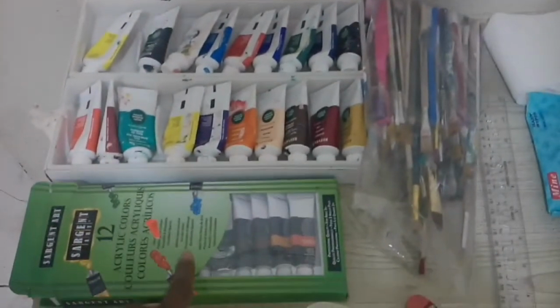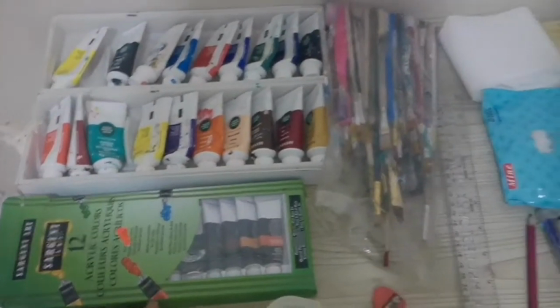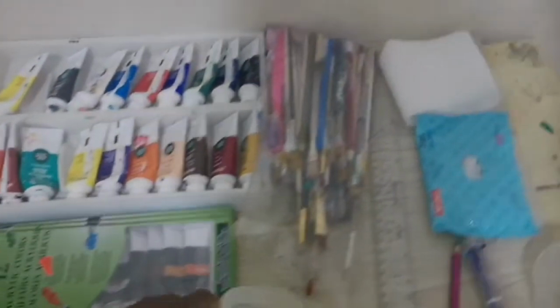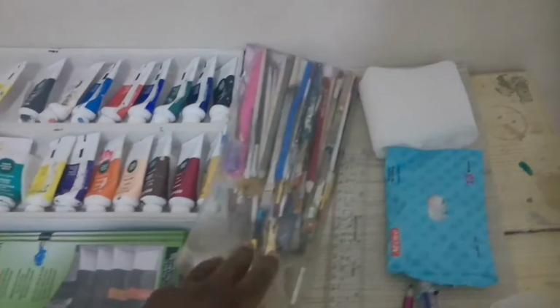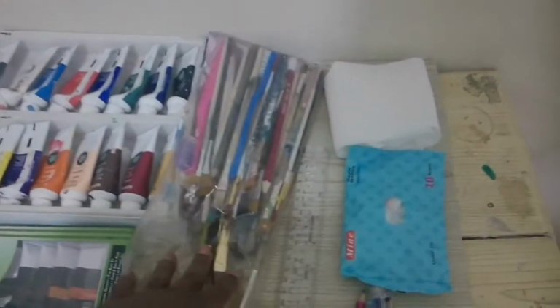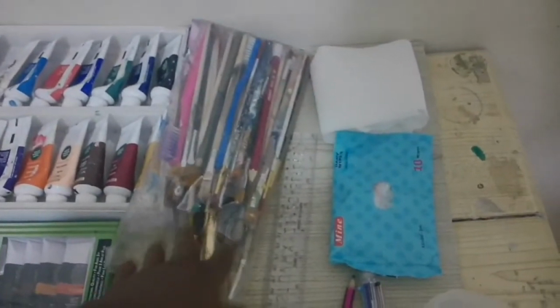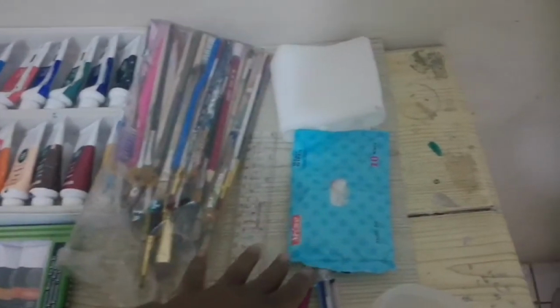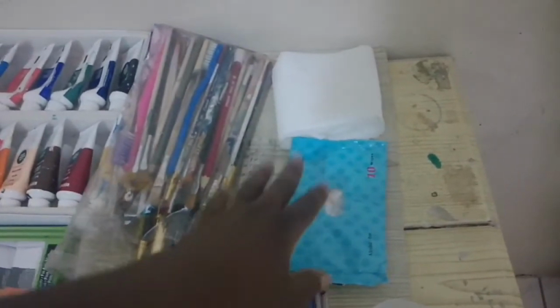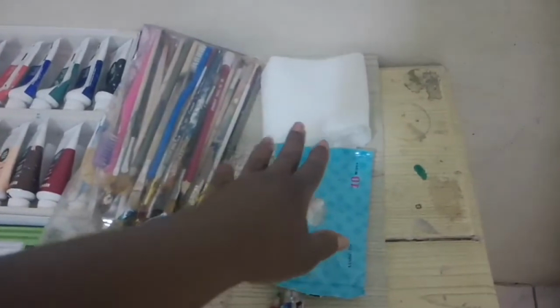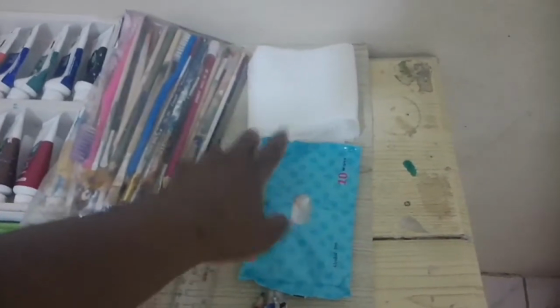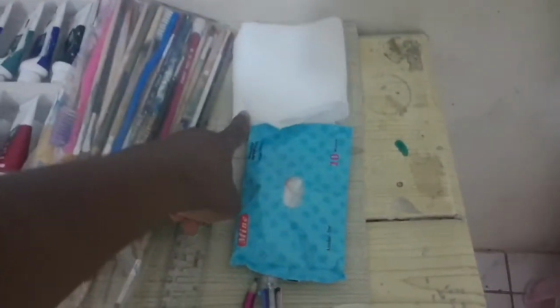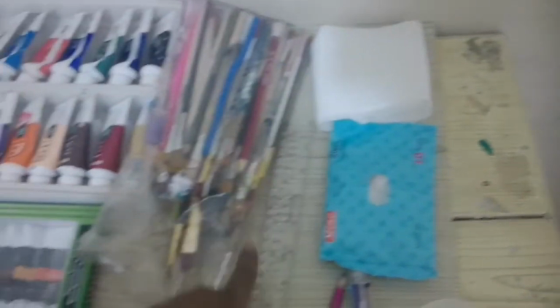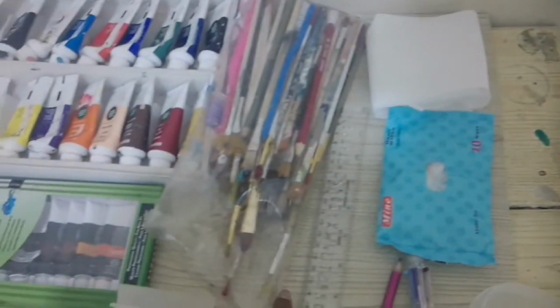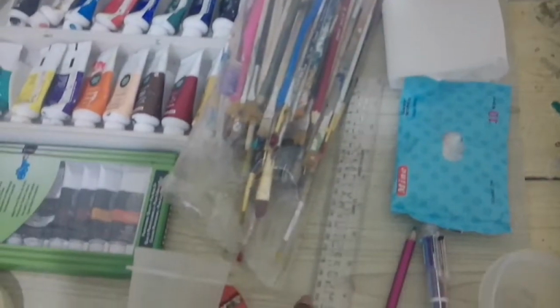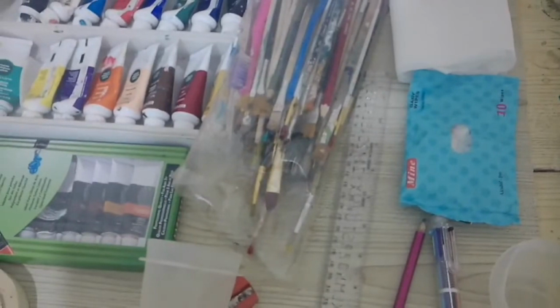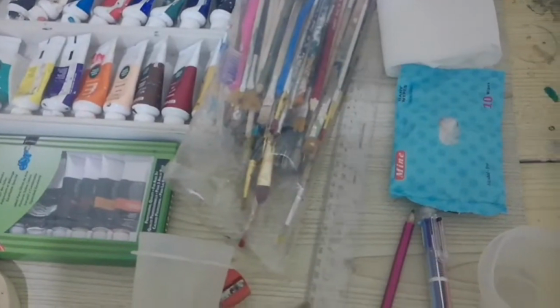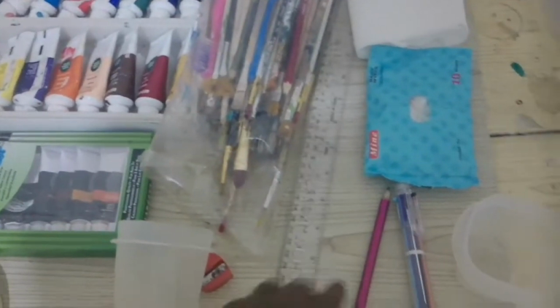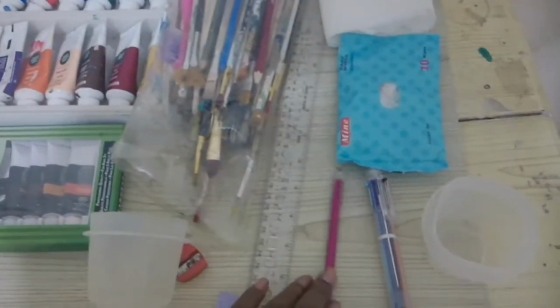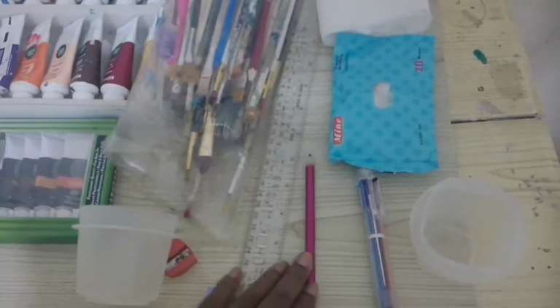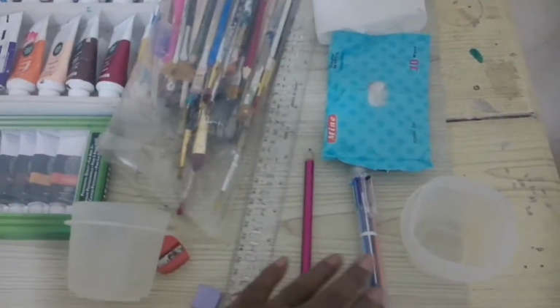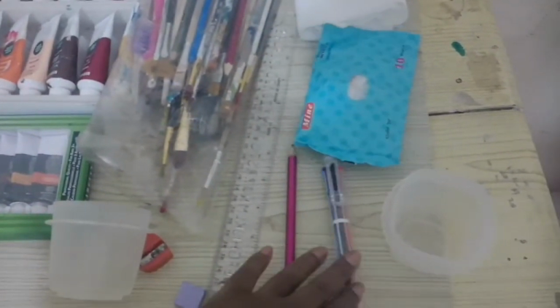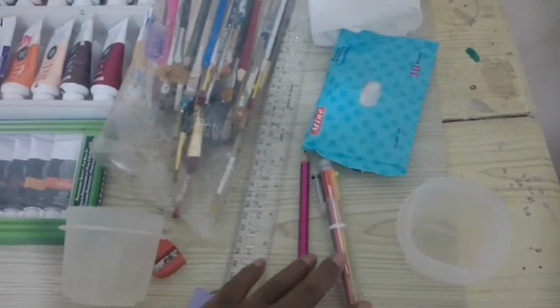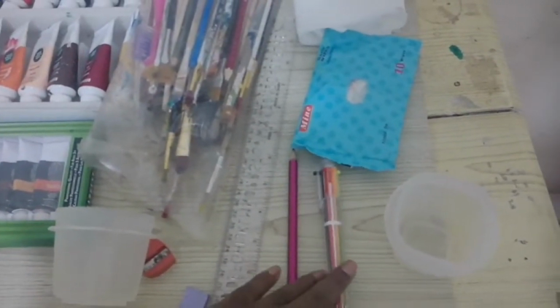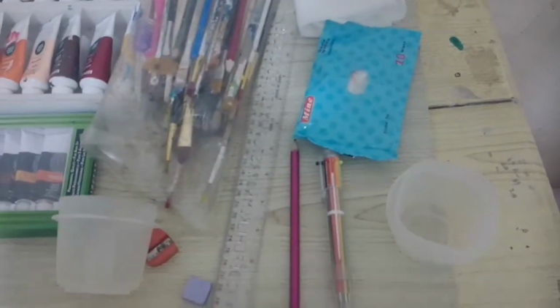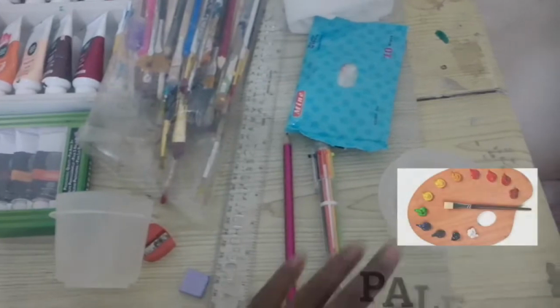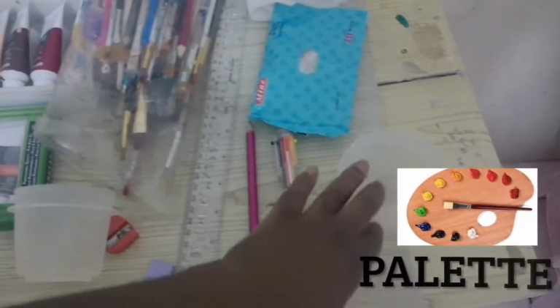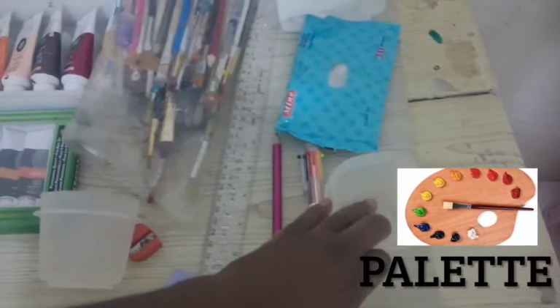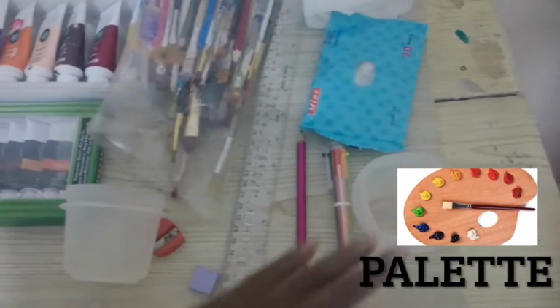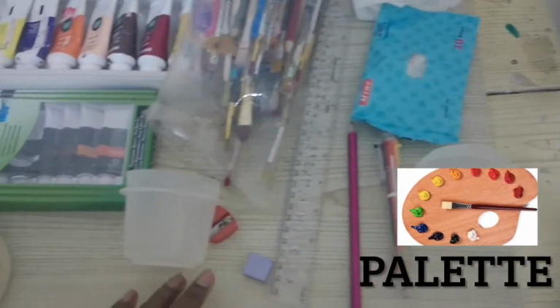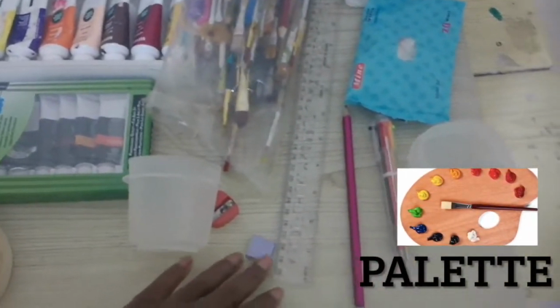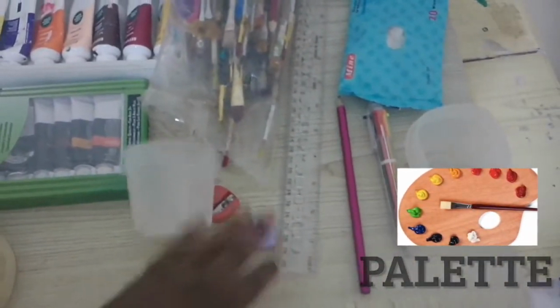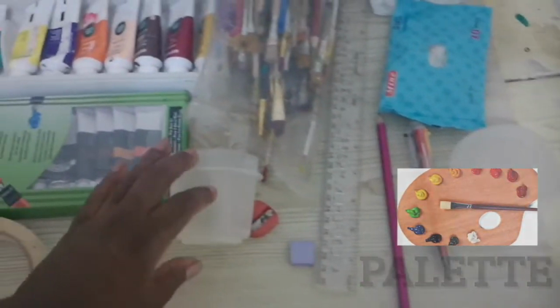The essential tools for painting and mixed media are paints, brushes, wipes, napkins, a ruler, pencil, eraser, water container, sharpener, and masking tape.